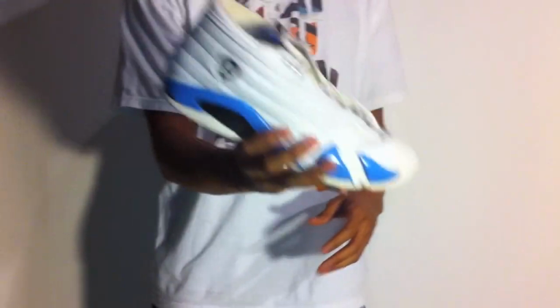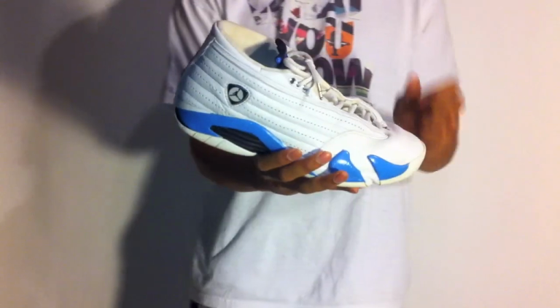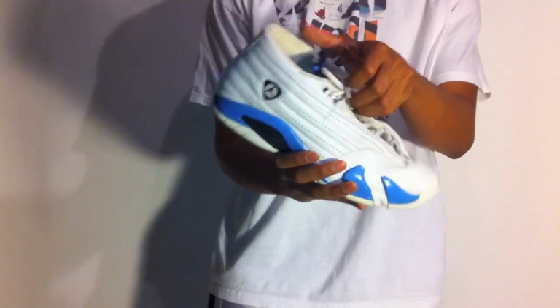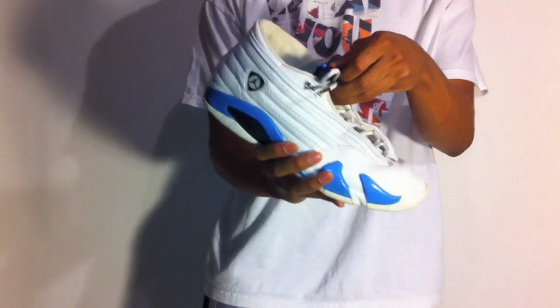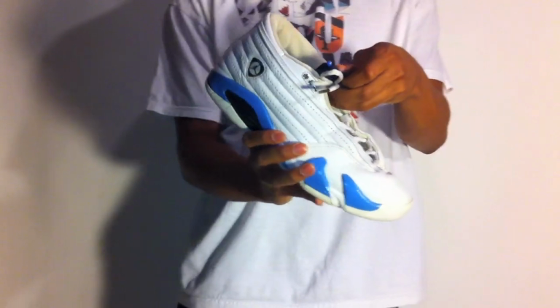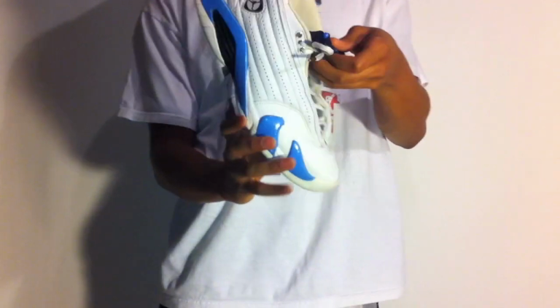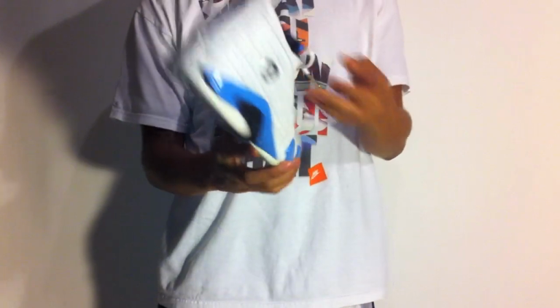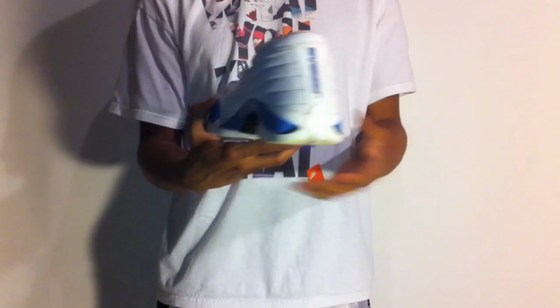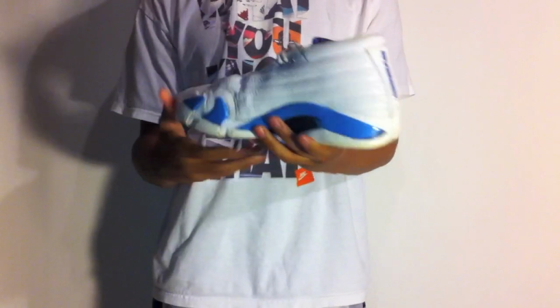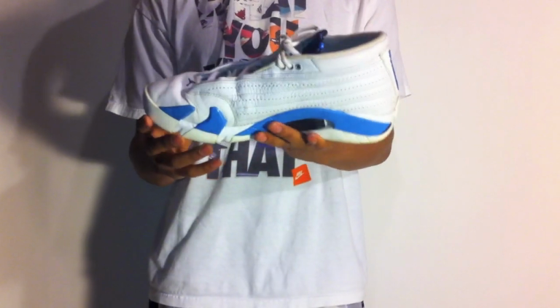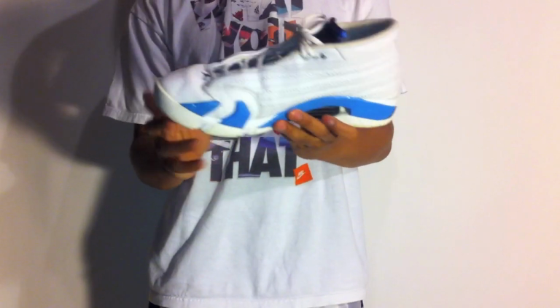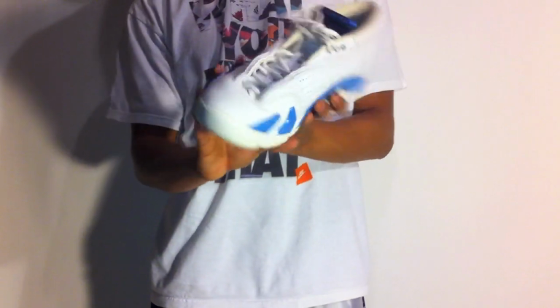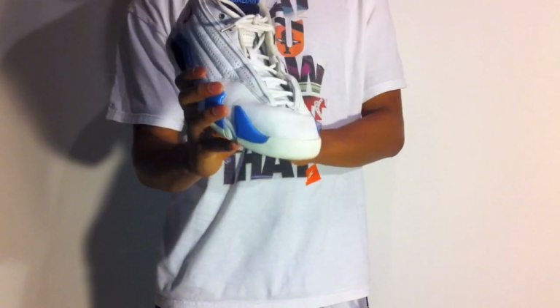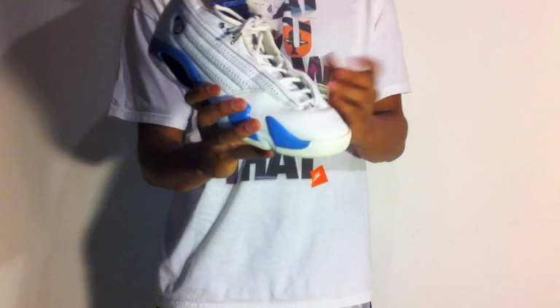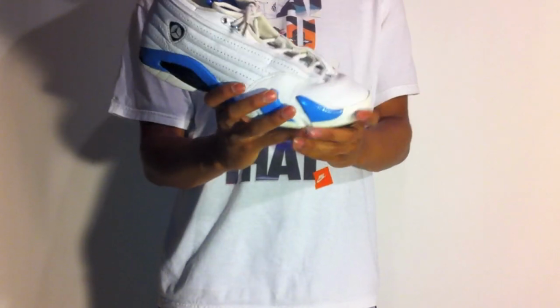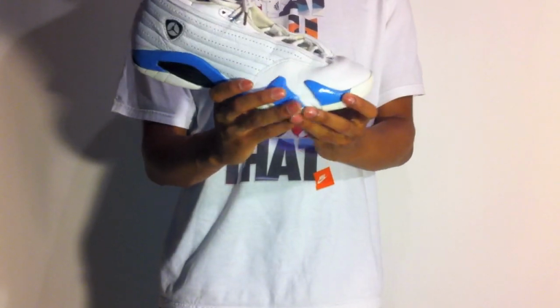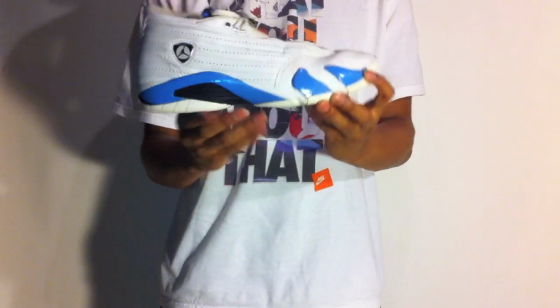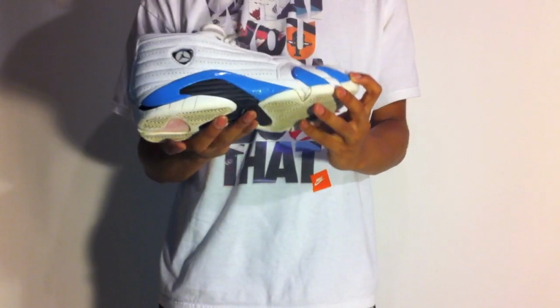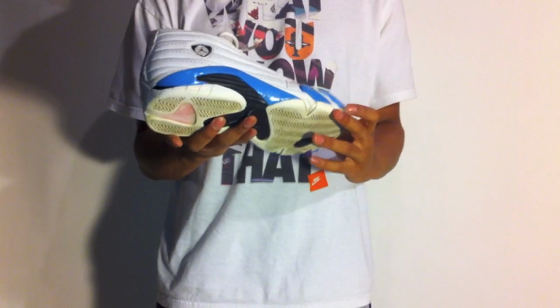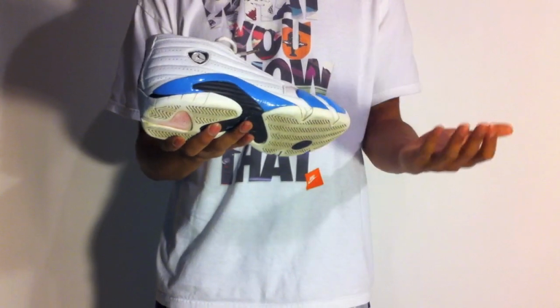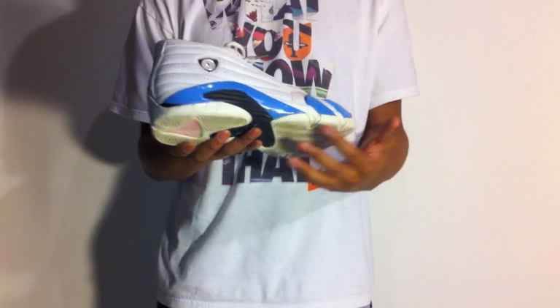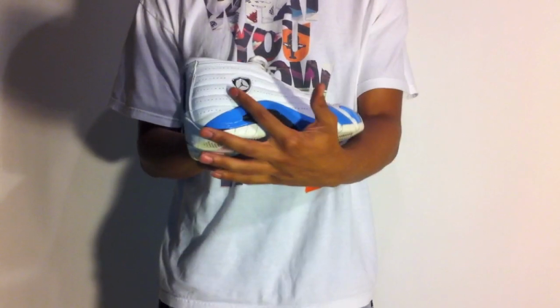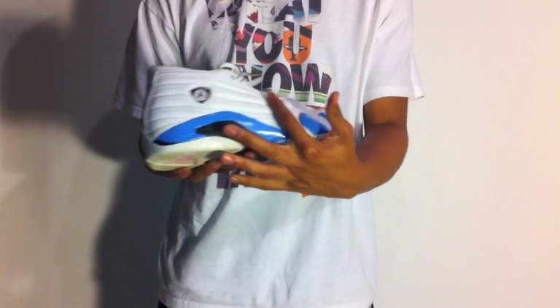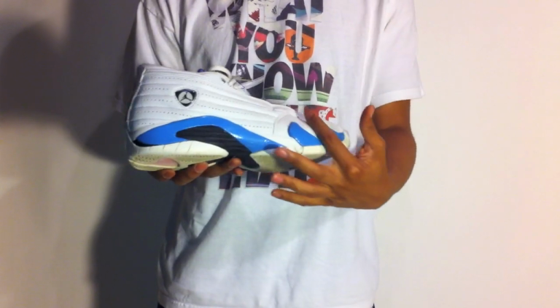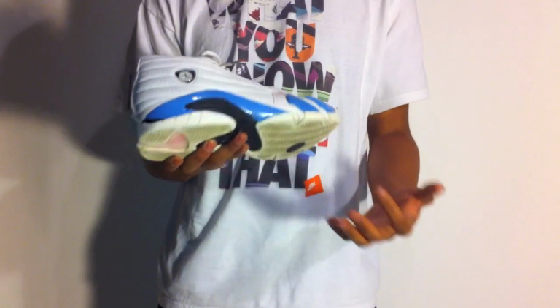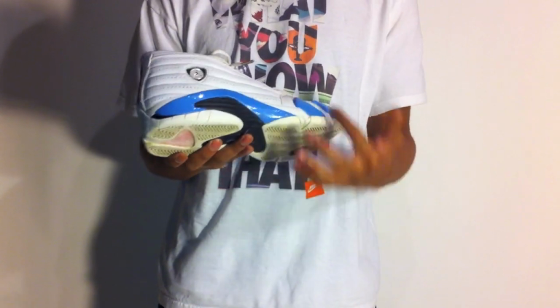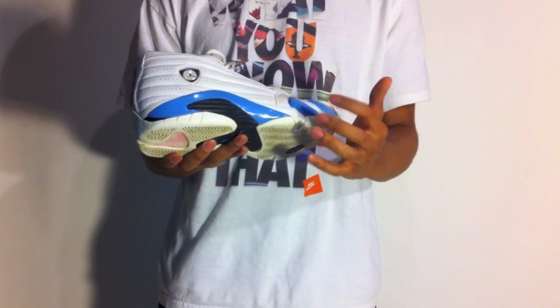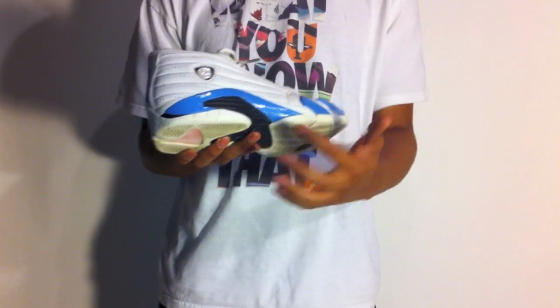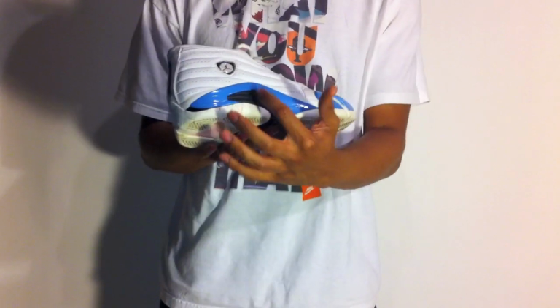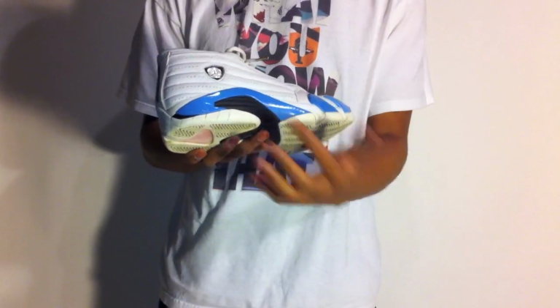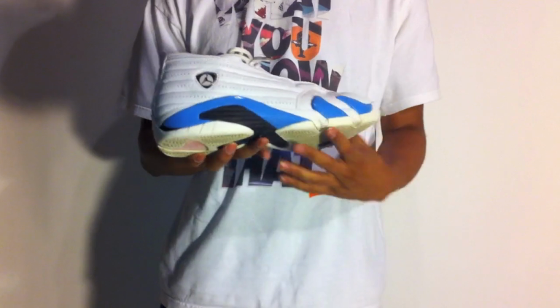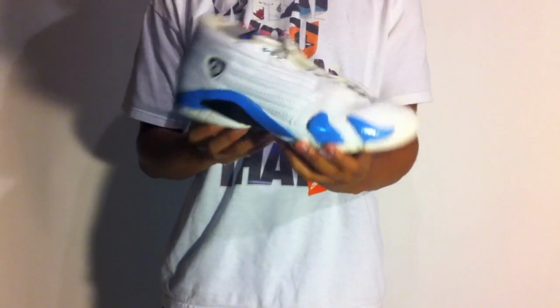Alright, so you got the Obsidian Columbia Blue Jordan 14 Lows. This is one of the OG colorways of the 14. Came out in 1999. Real simple shoe — you just got the white leather throughout the whole shoe, with the Columbia Blue and Obsidian accents throughout.